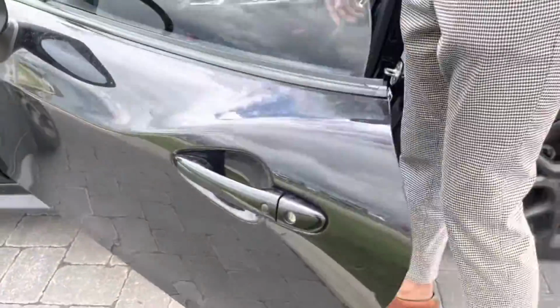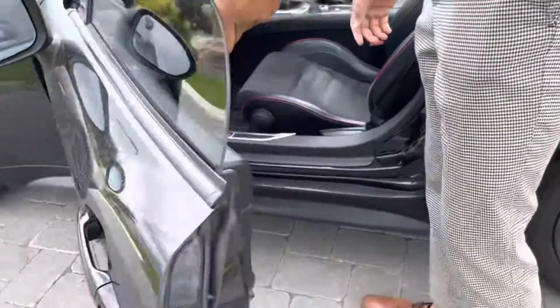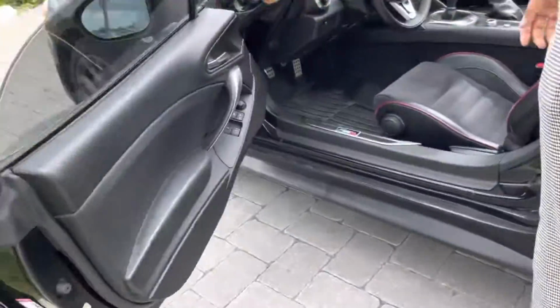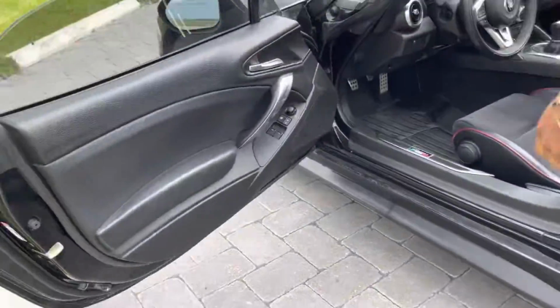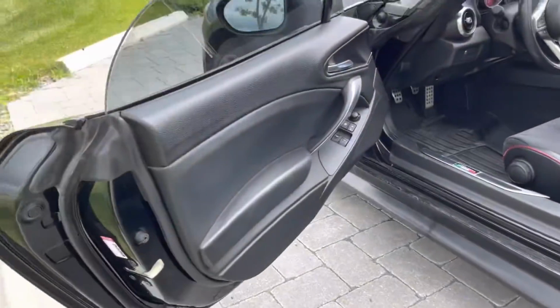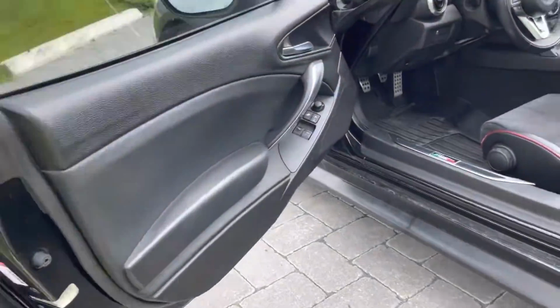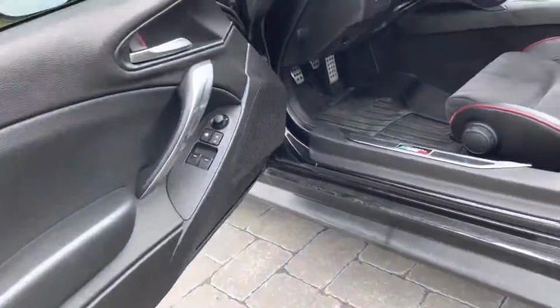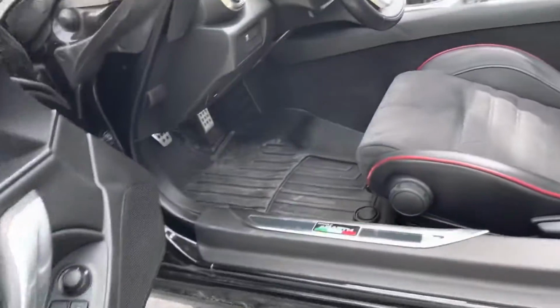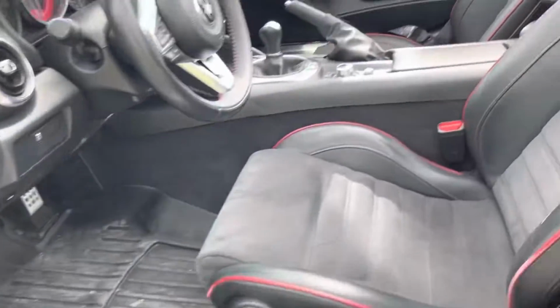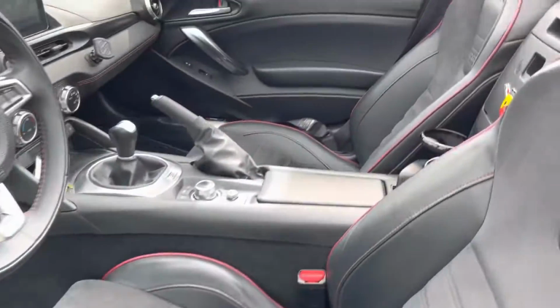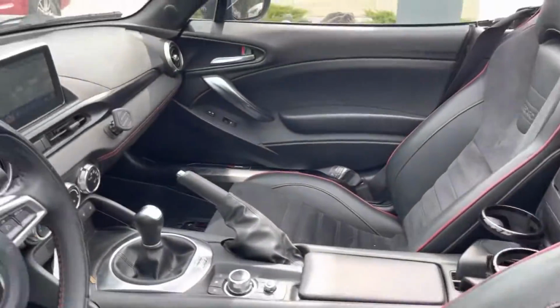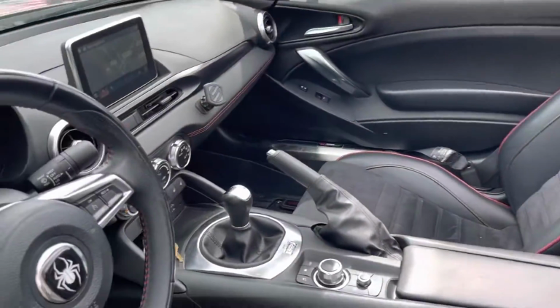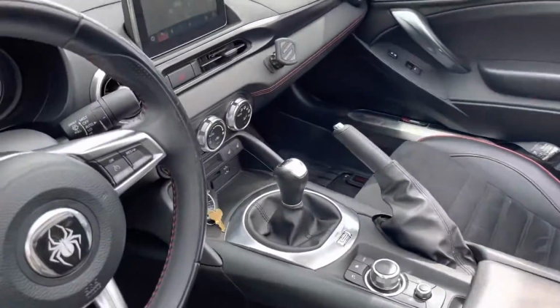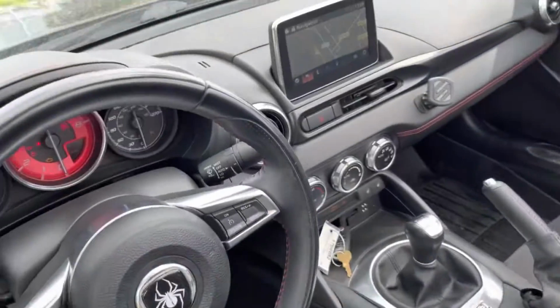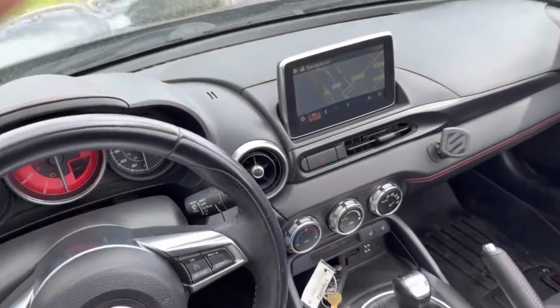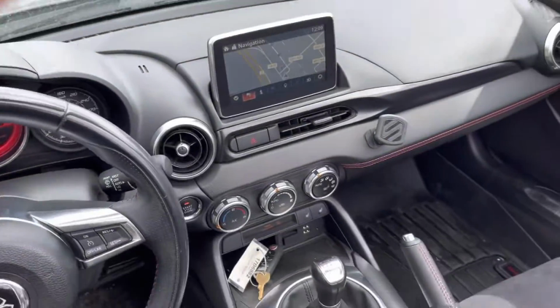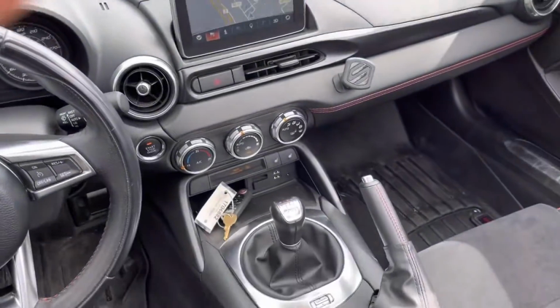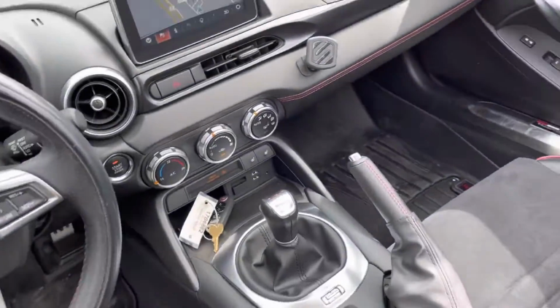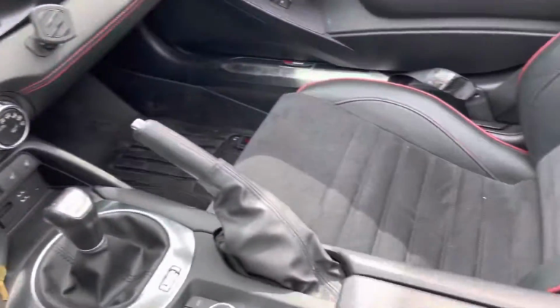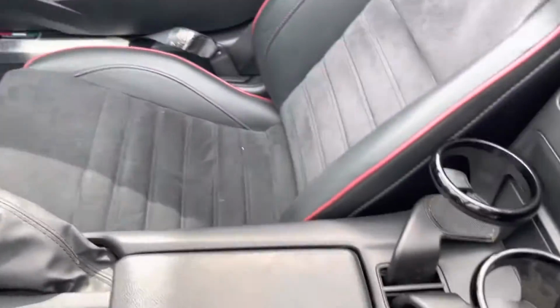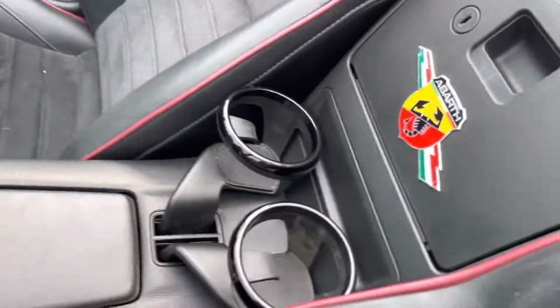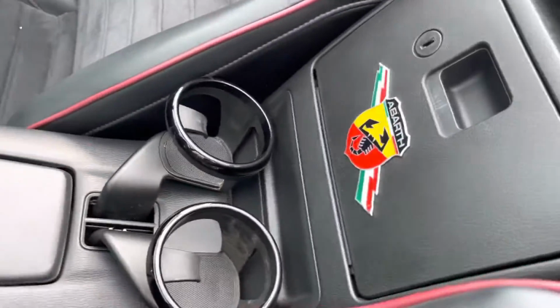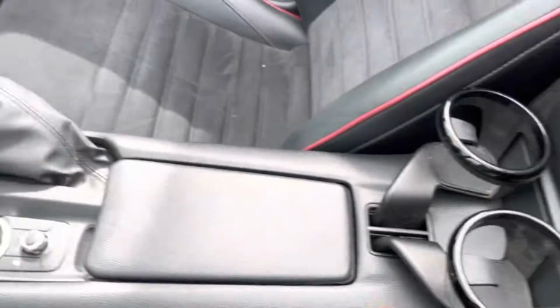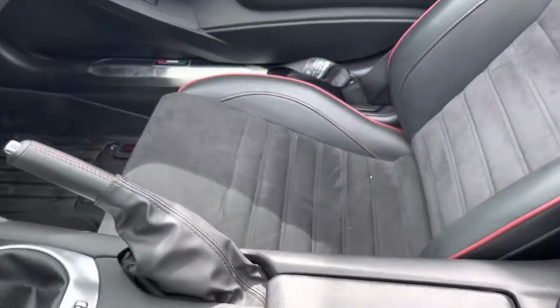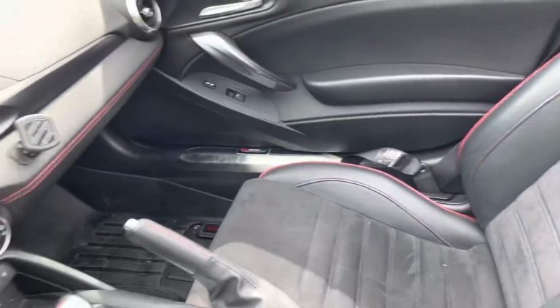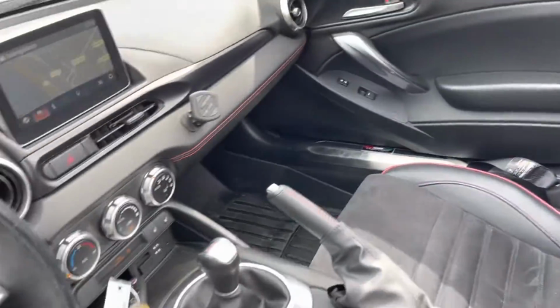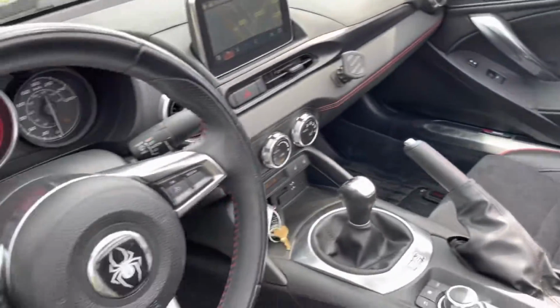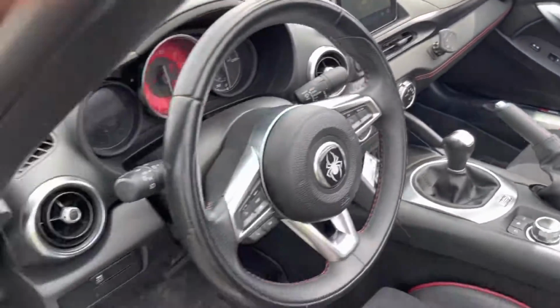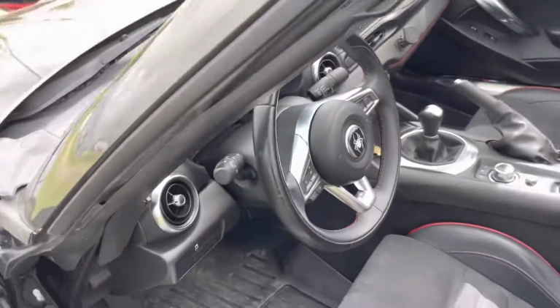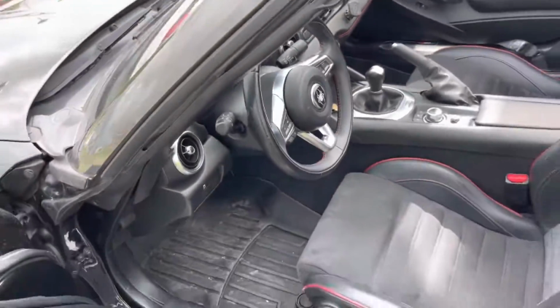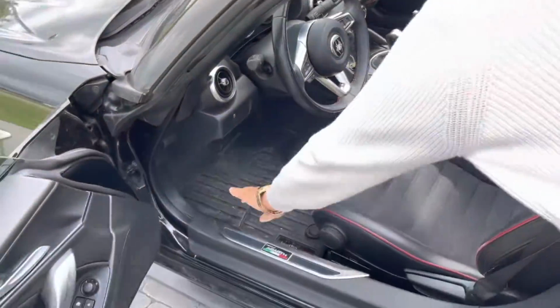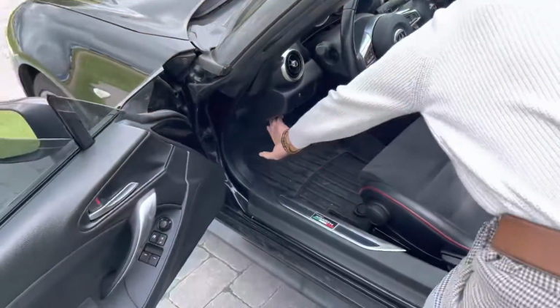Inside you get power windows, locks, and mirrors, a beautiful interior with Recaro race seats, heated seats, climate control in the middle, a 6-speed manual — I think it's a short-shifter in here — sport mode, and all that nice stuff.